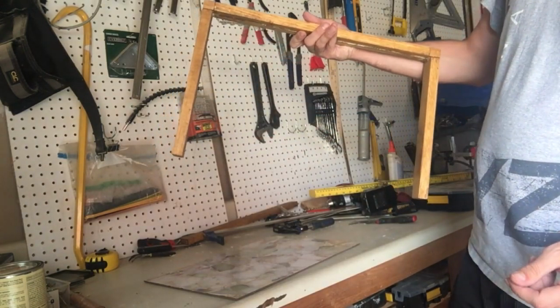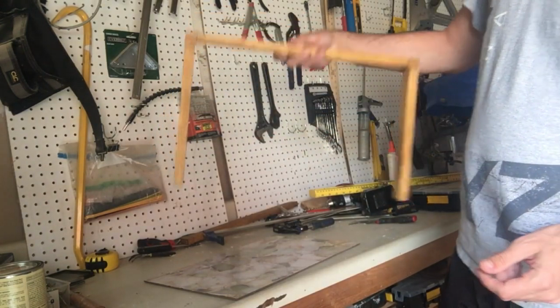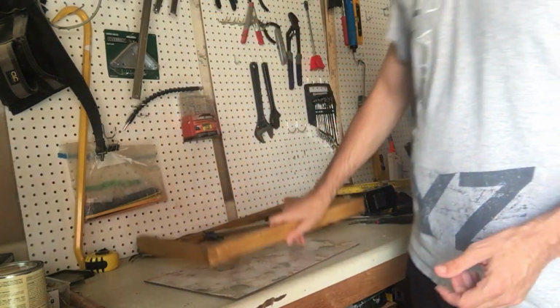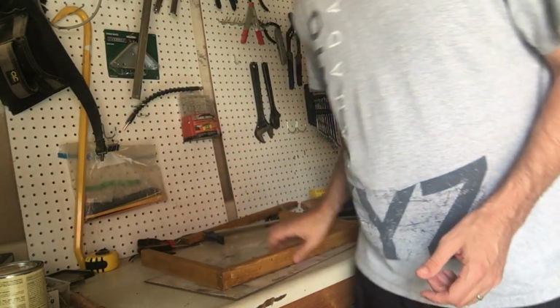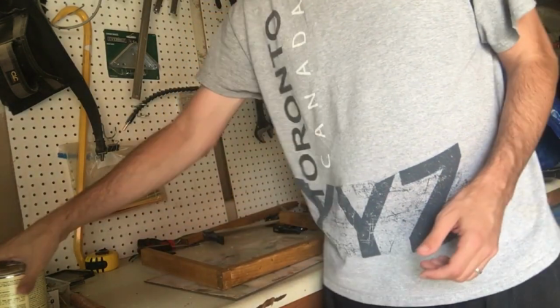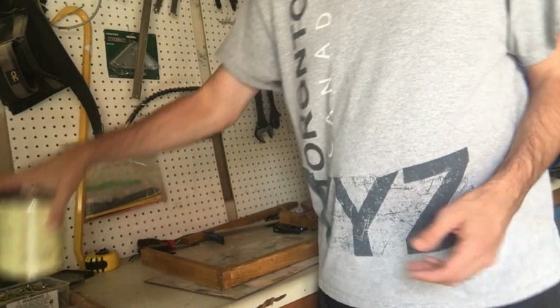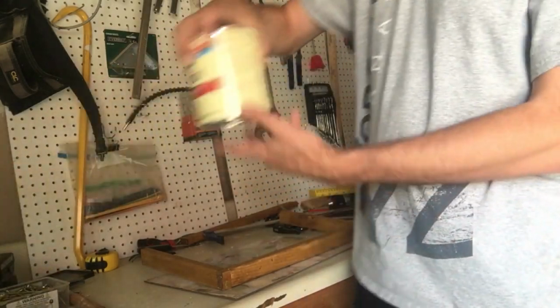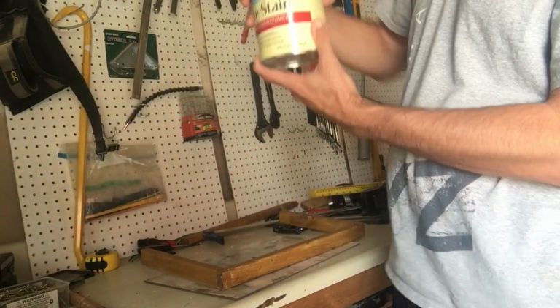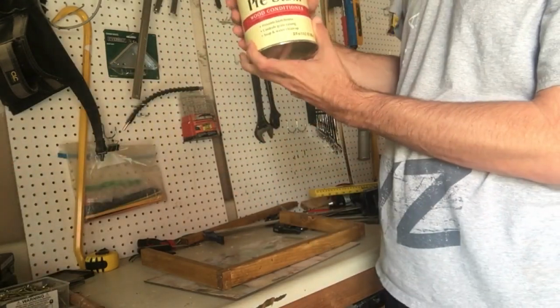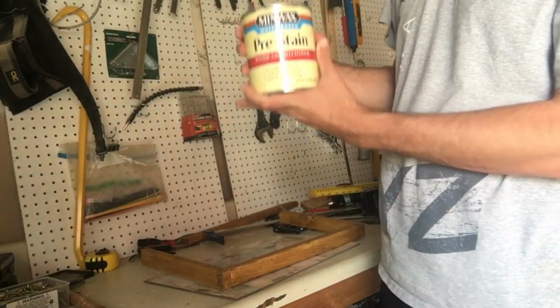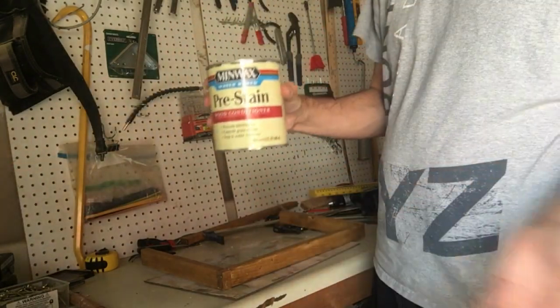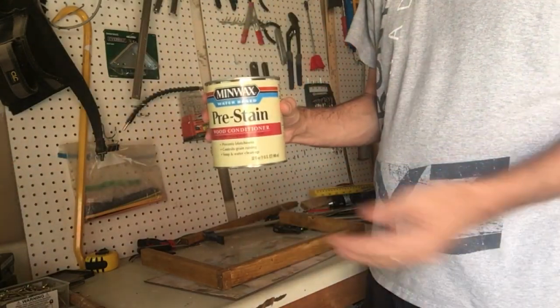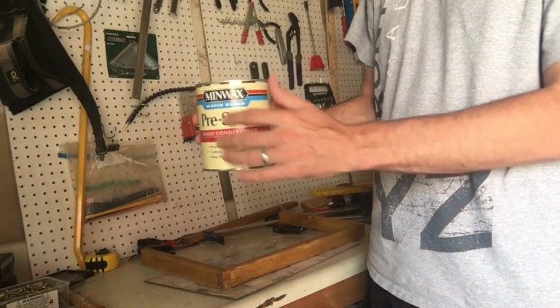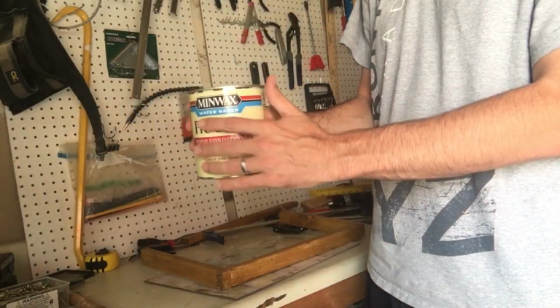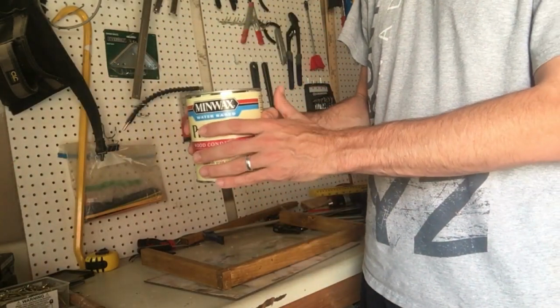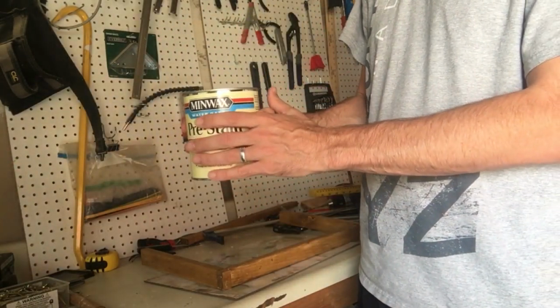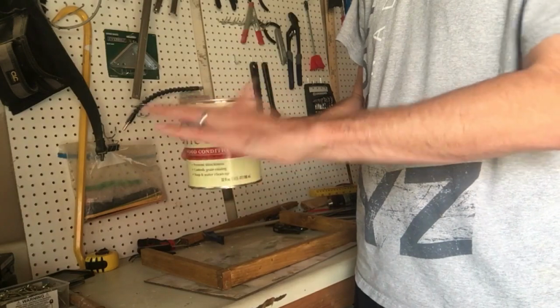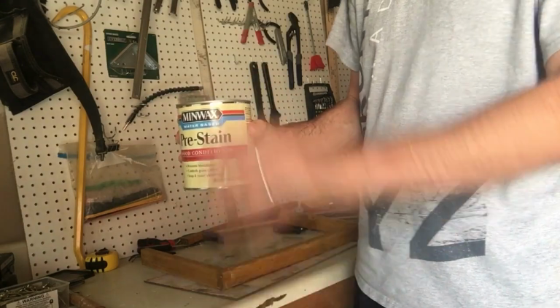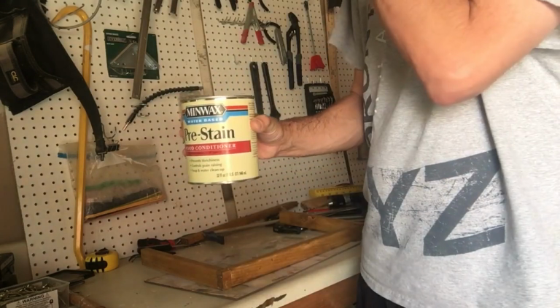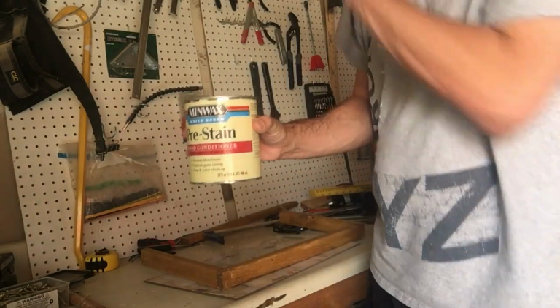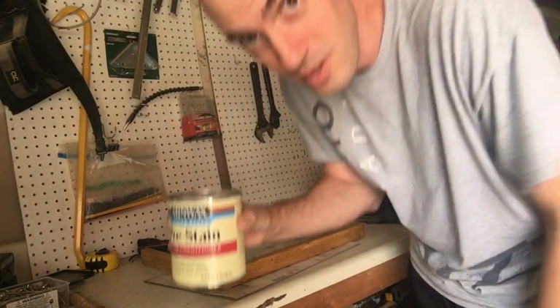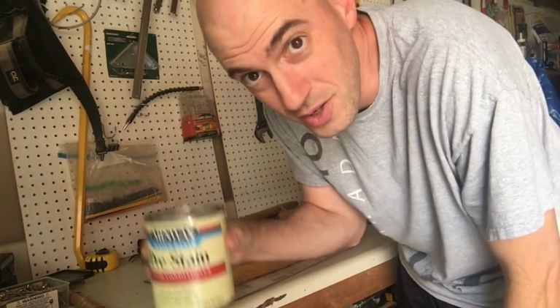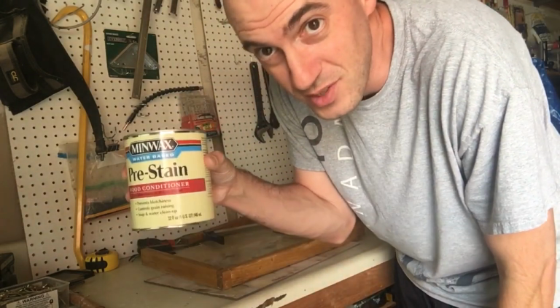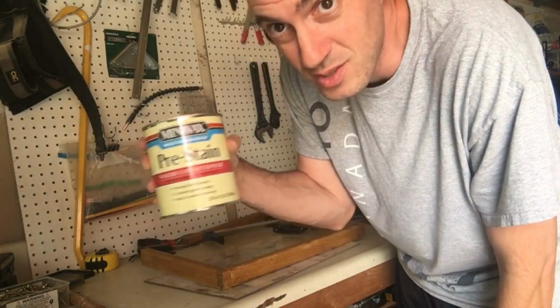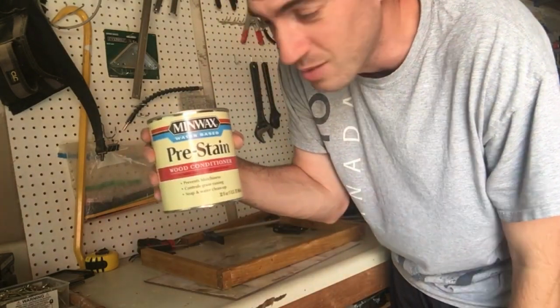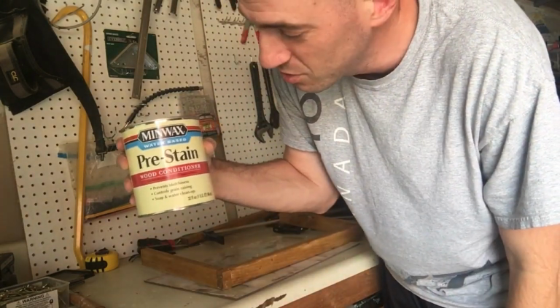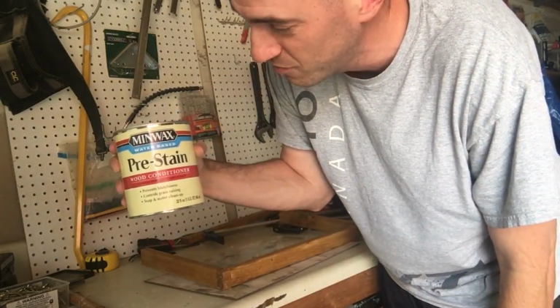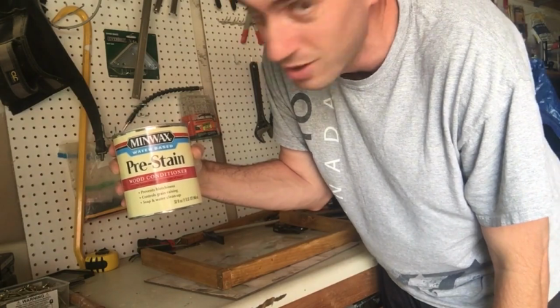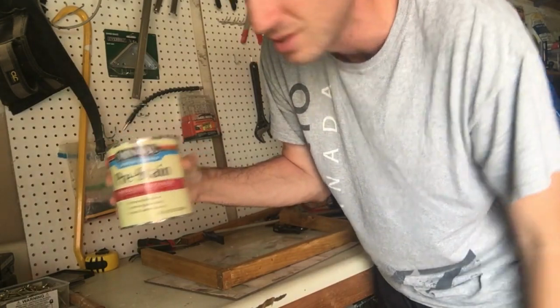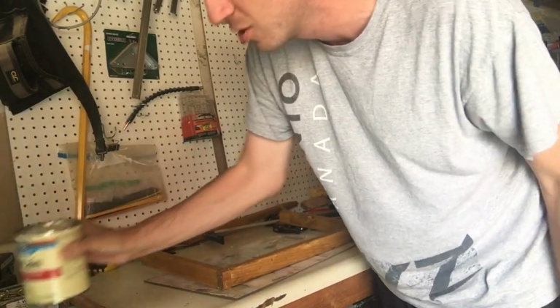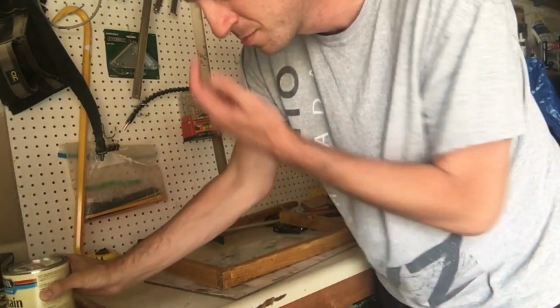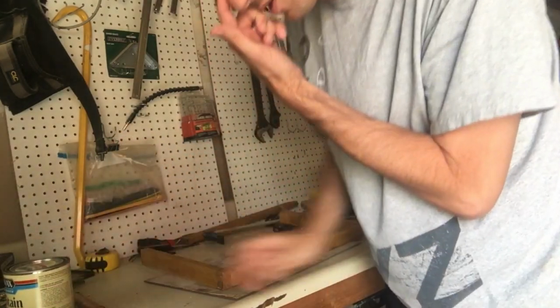This is the first time I've ever used this — it's called pre-stain. It's supposed to help the wood absorb the stain more evenly. Anyway, this is my first time using pre-stain but I'm going to use it from now on because it seems to have helped a lot.